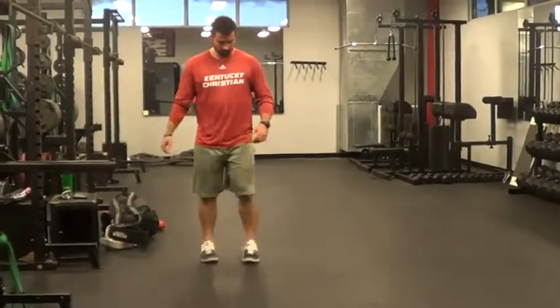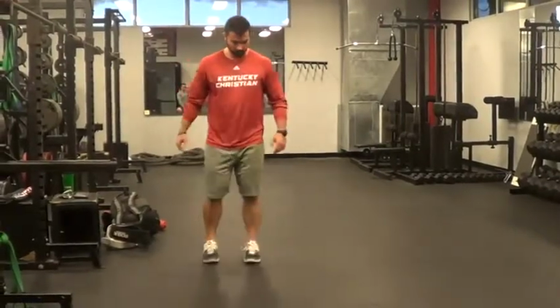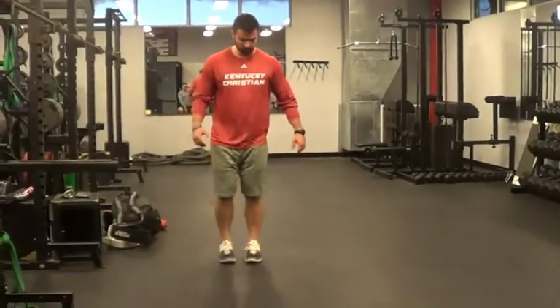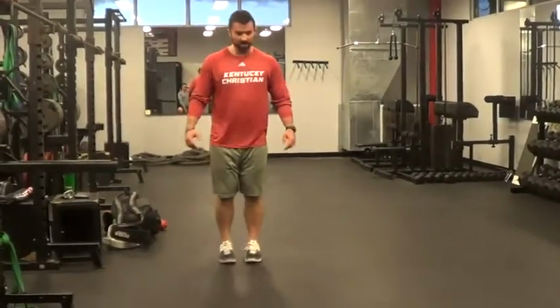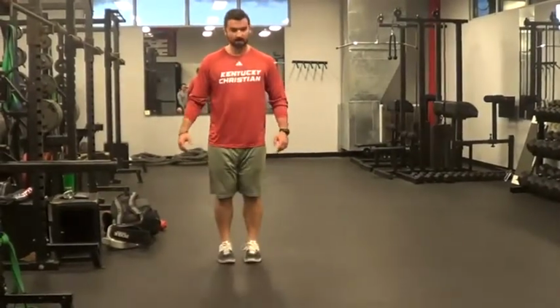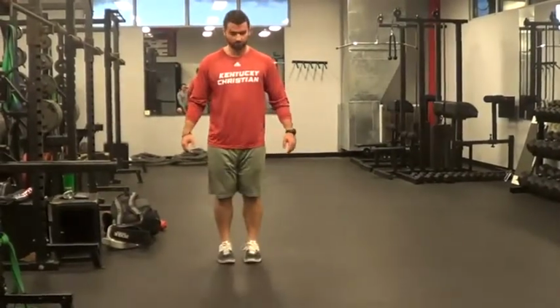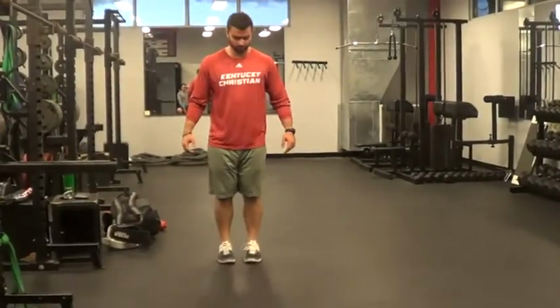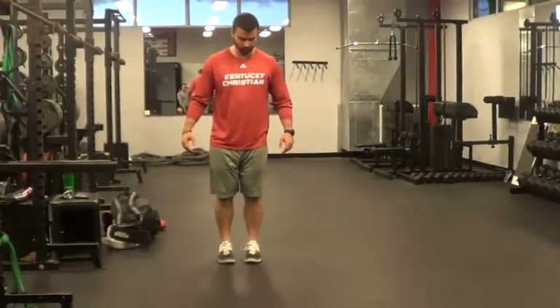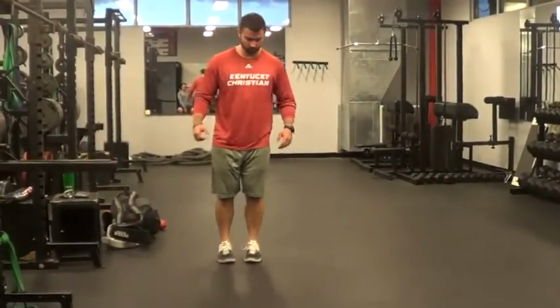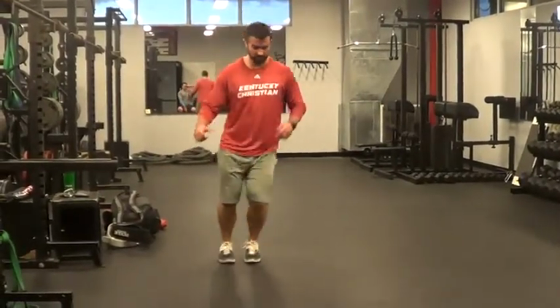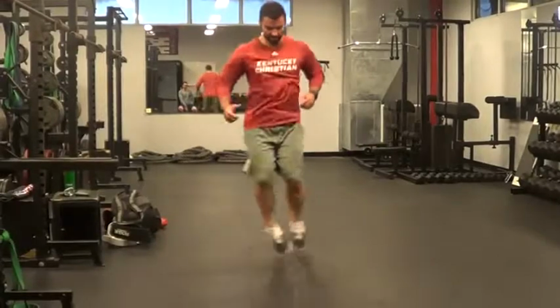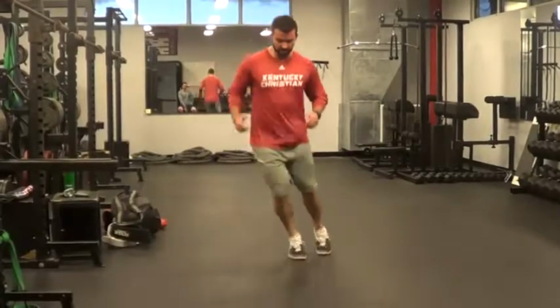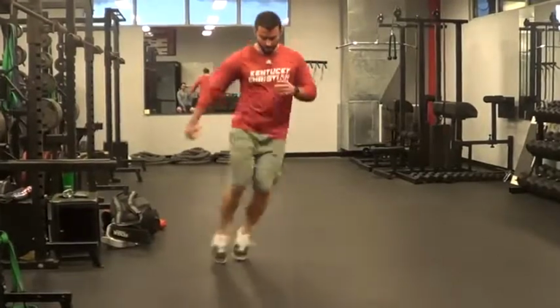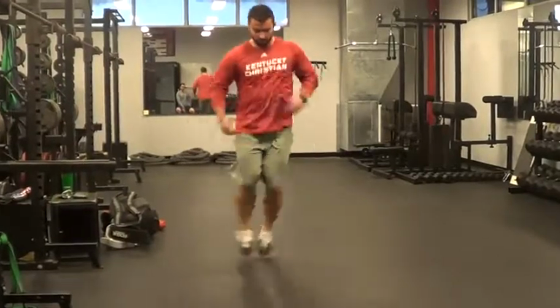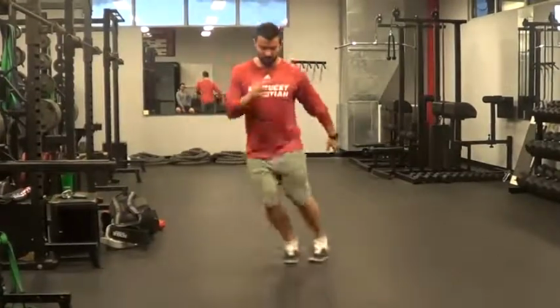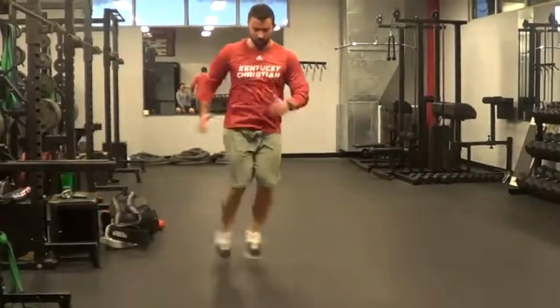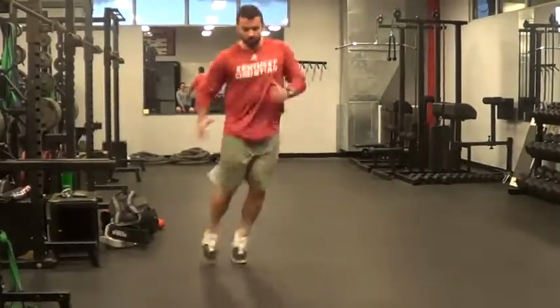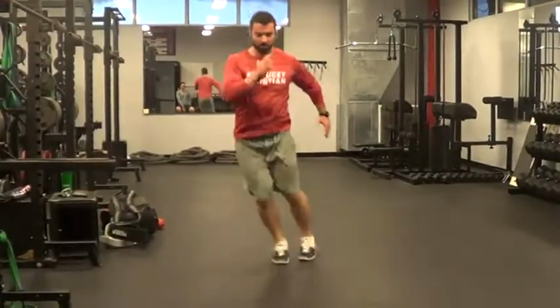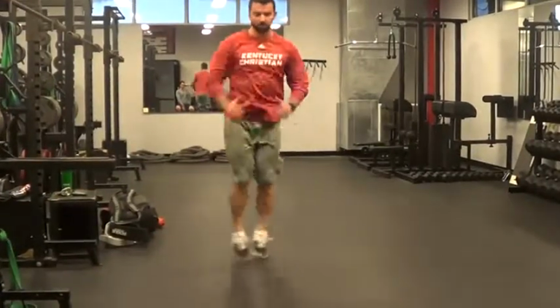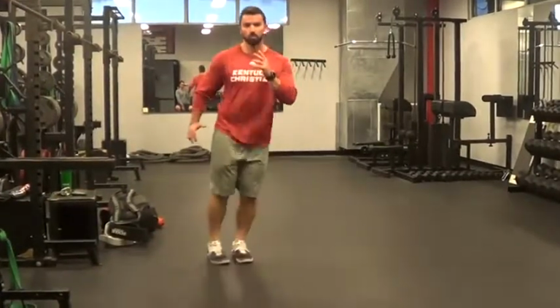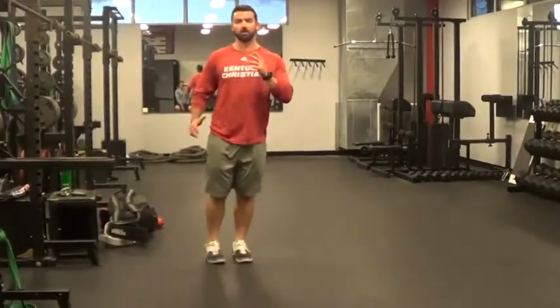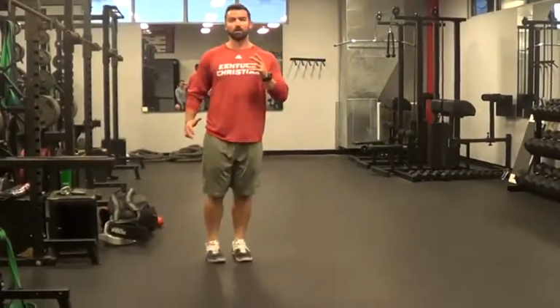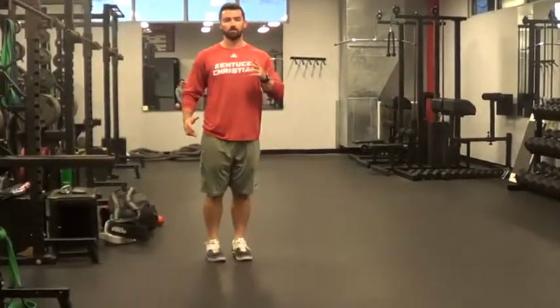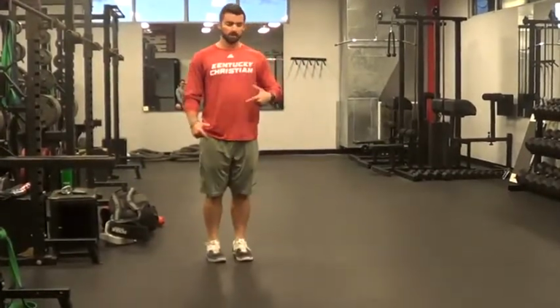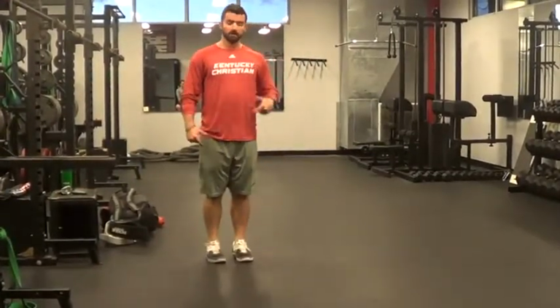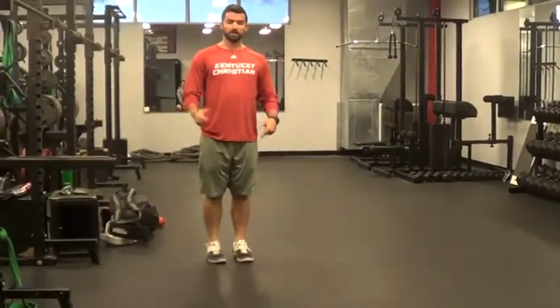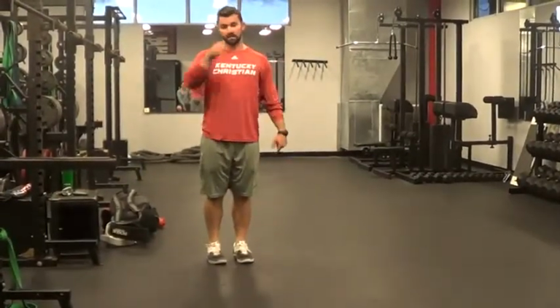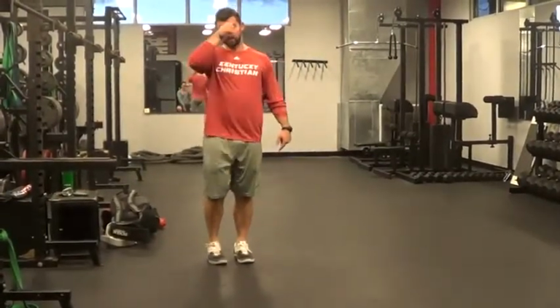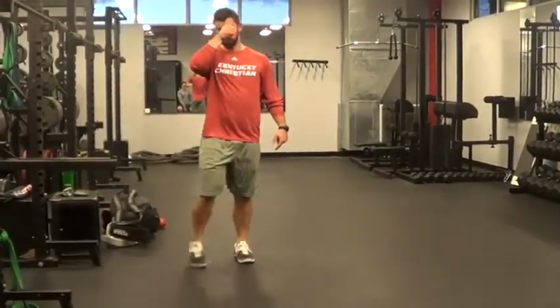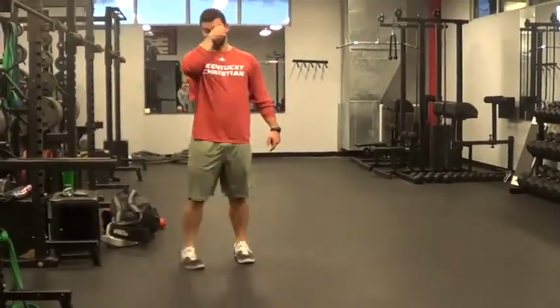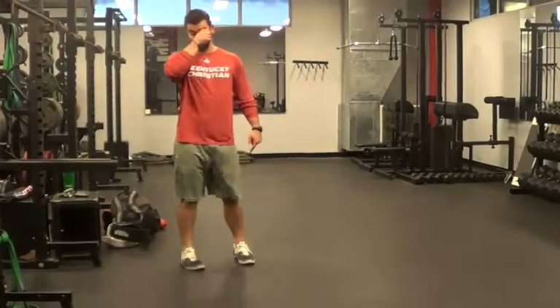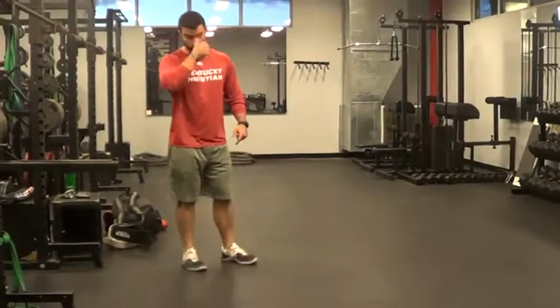Turn to the side, then we're going to go side to side — all the way on, all the way off — still working our arms, 10 seconds, as fast as you can go.